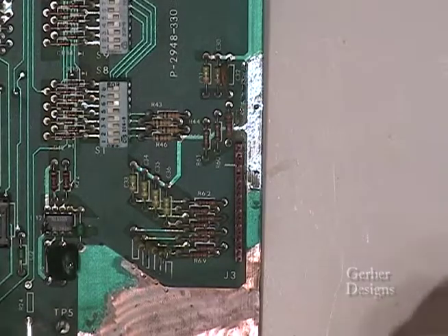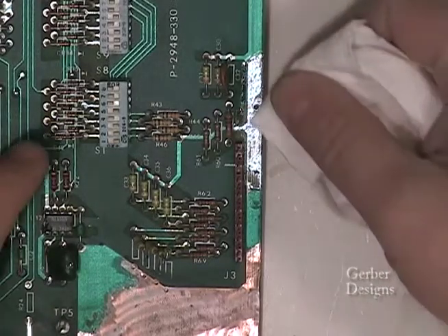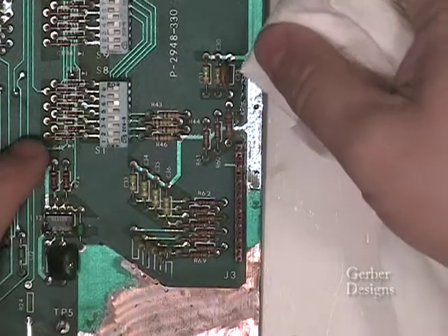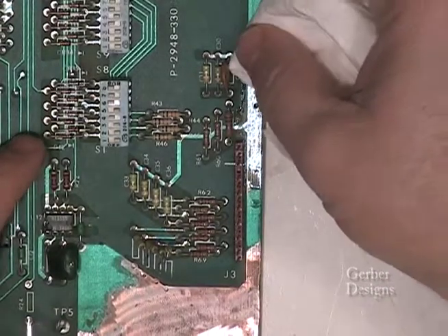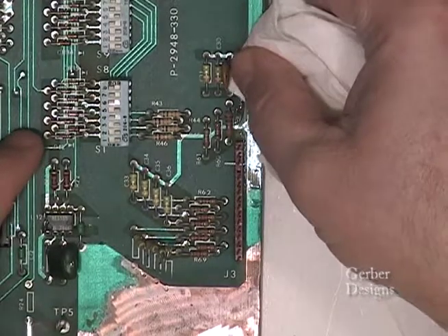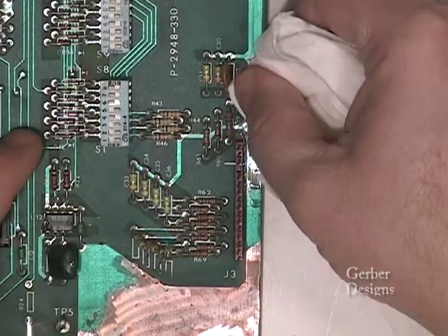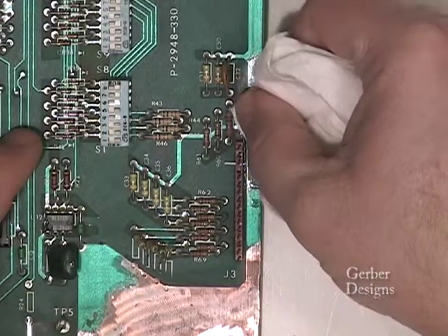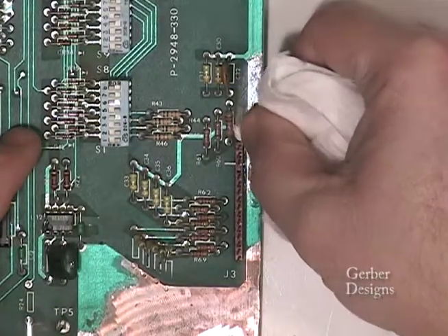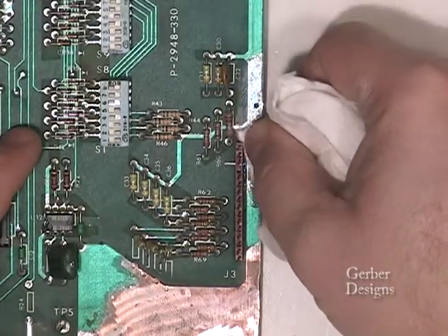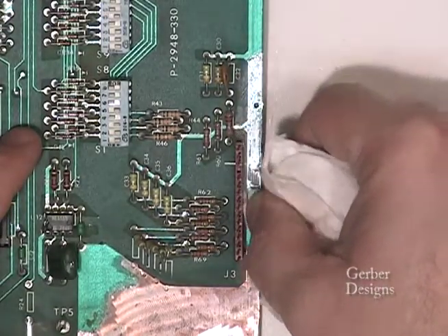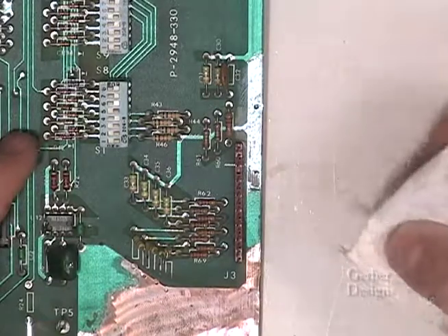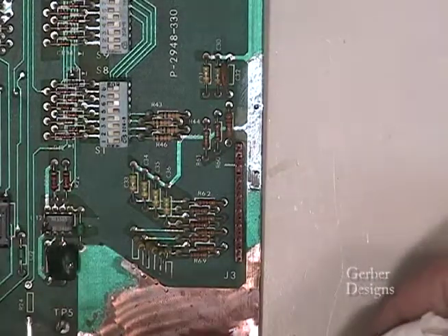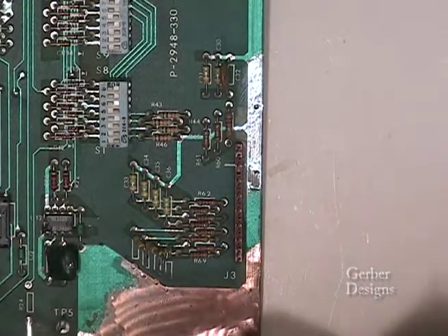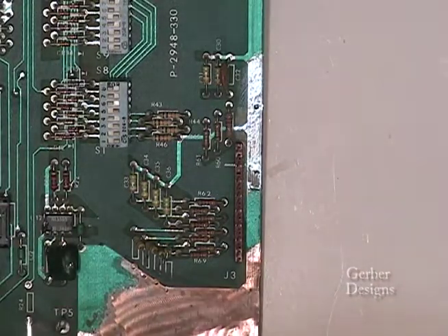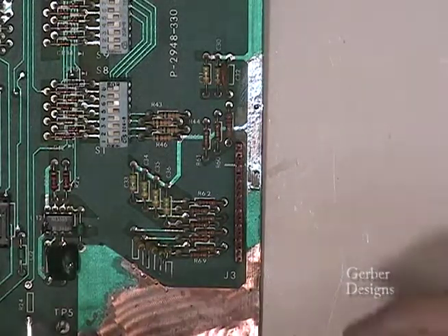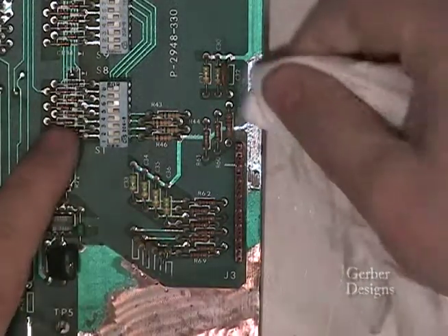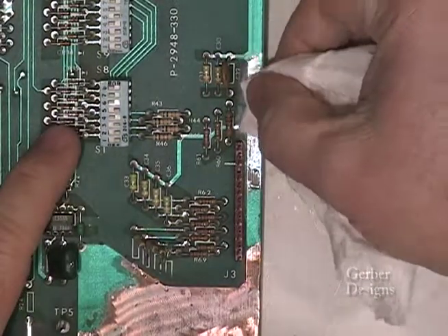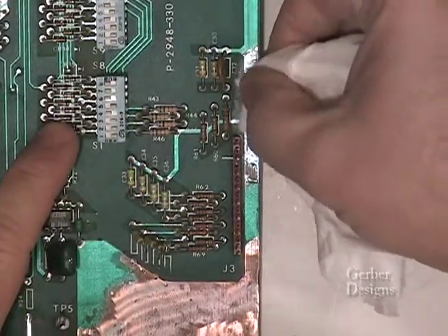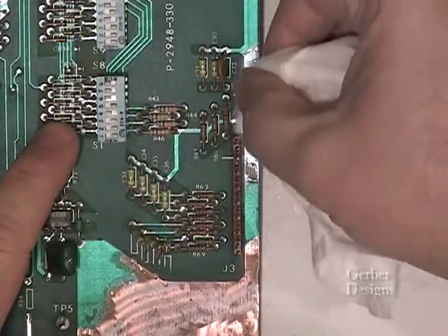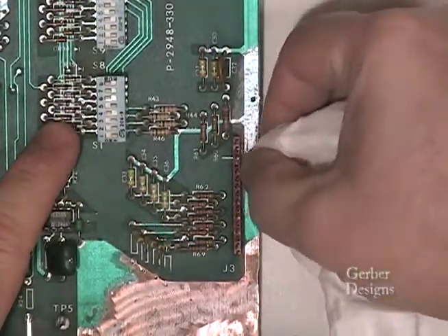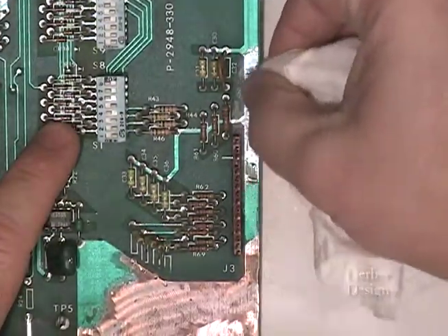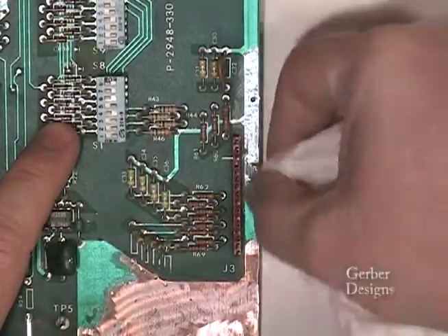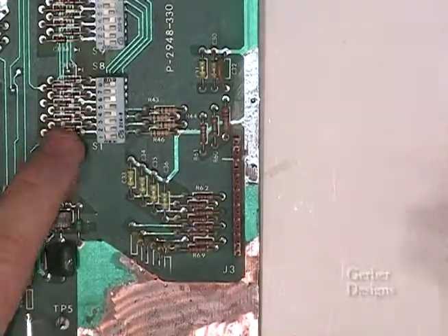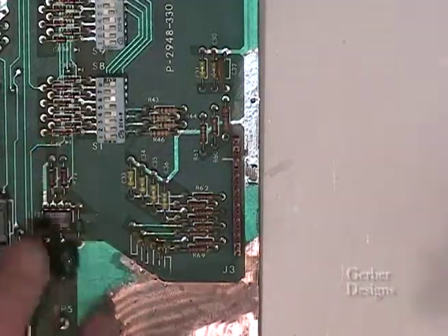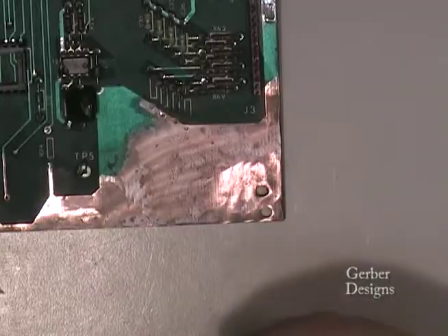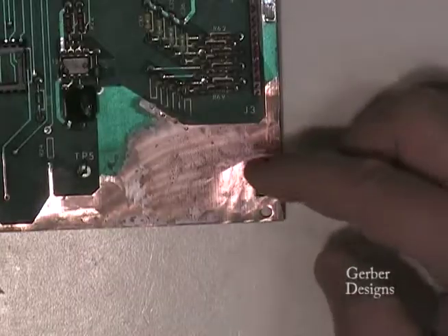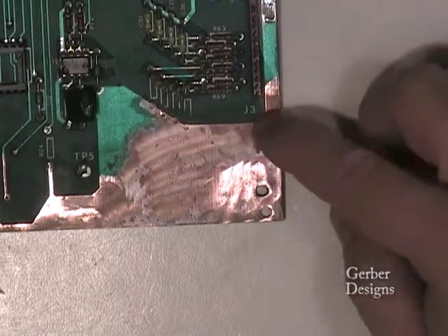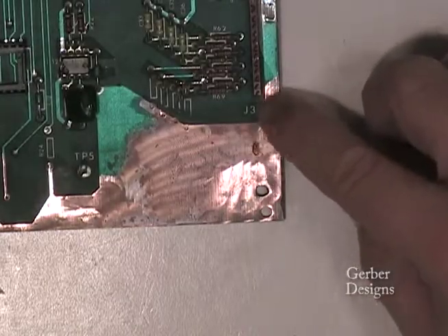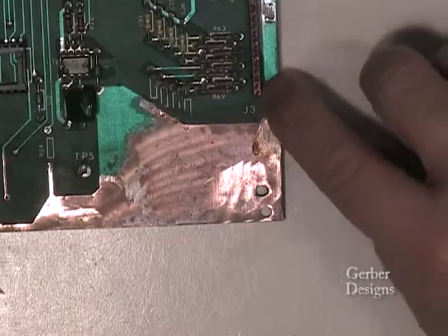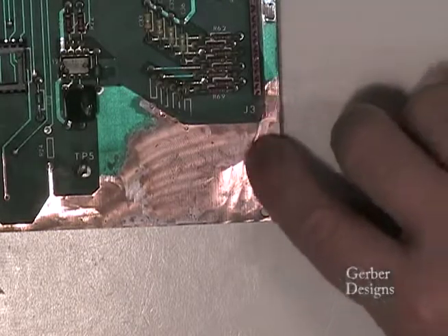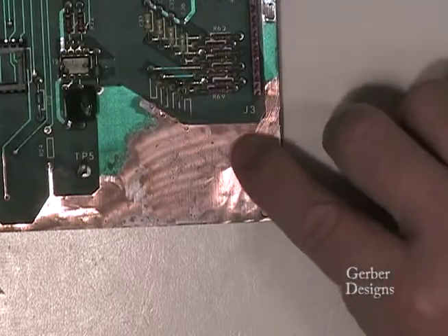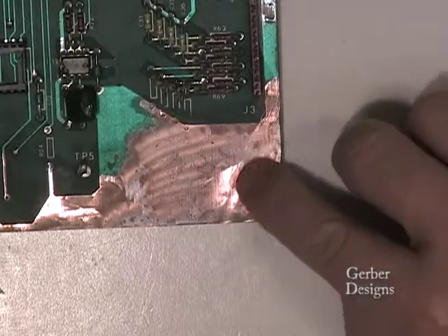This will protect the copper traces for many years to come. I have PC boards over 25 years old that are in great shape from this process. After tinning, use a paper towel or a rag to remove excess solder paste residue.